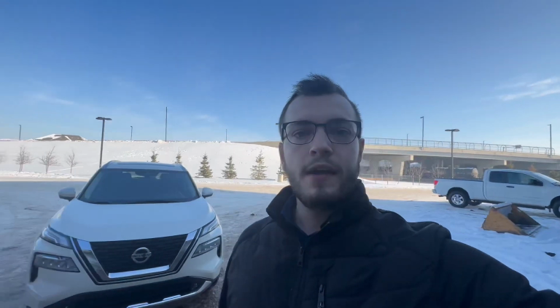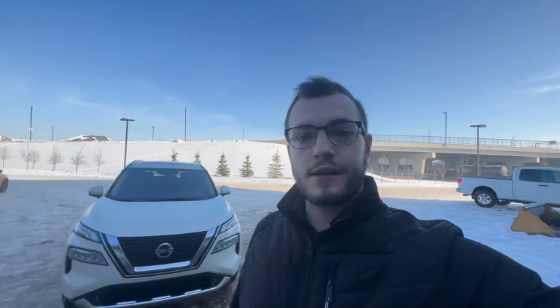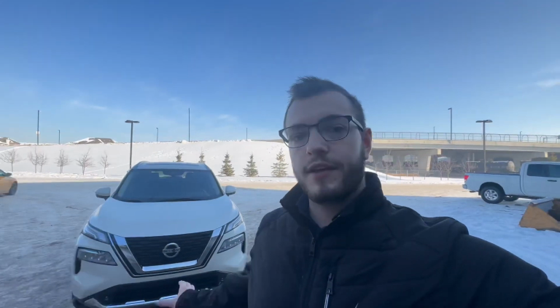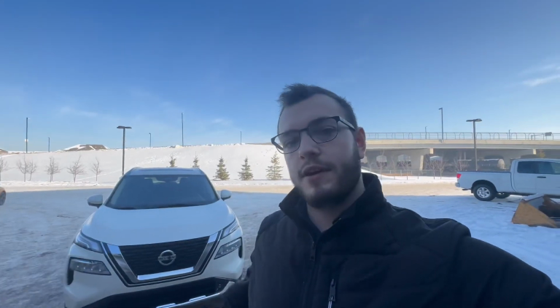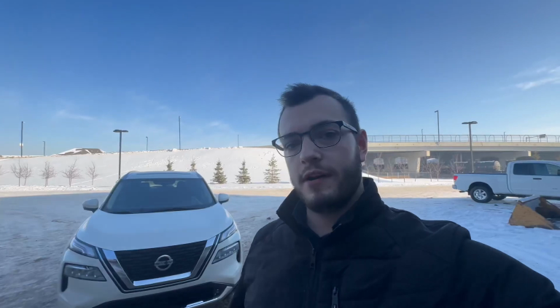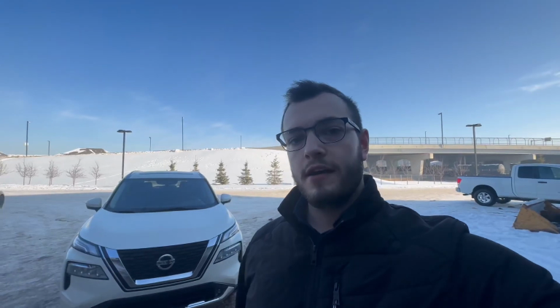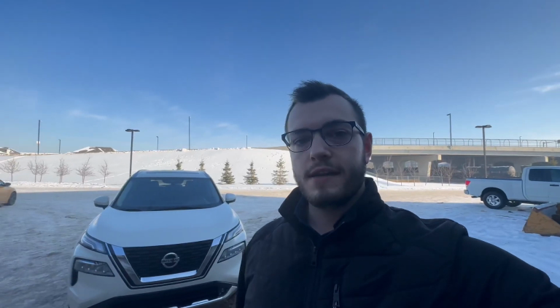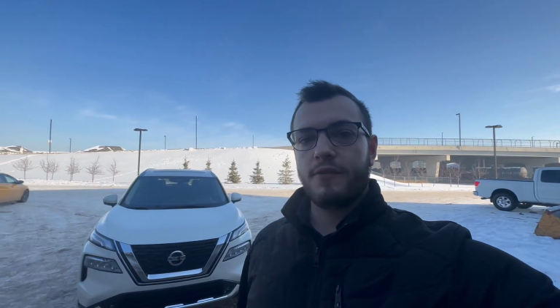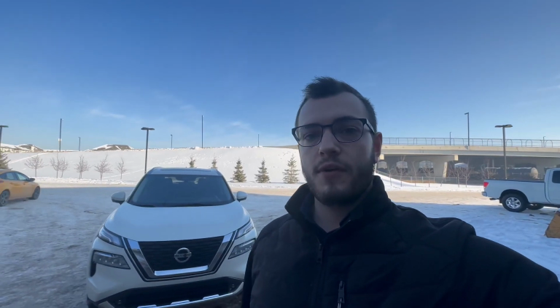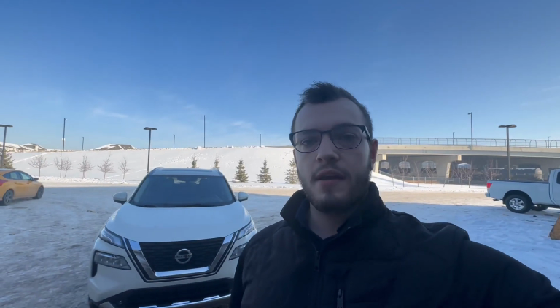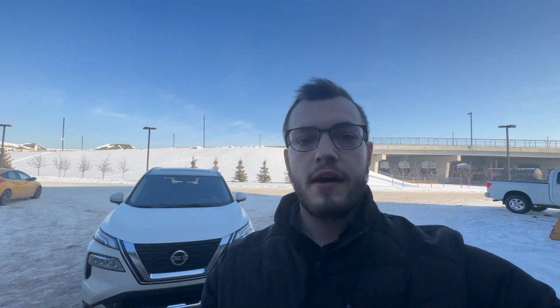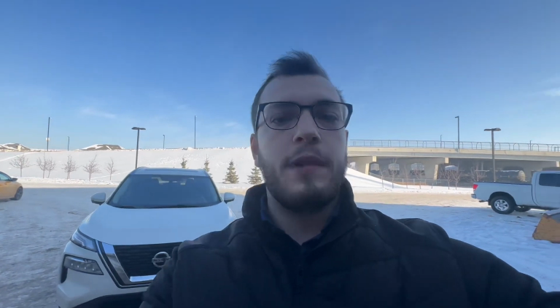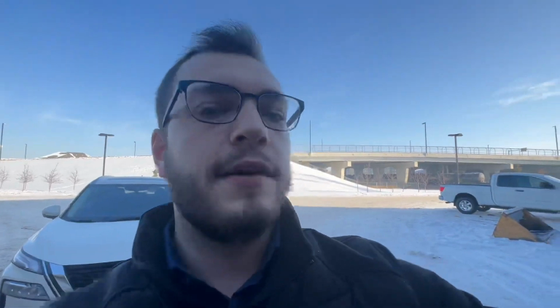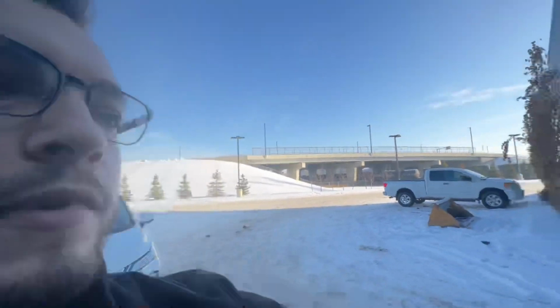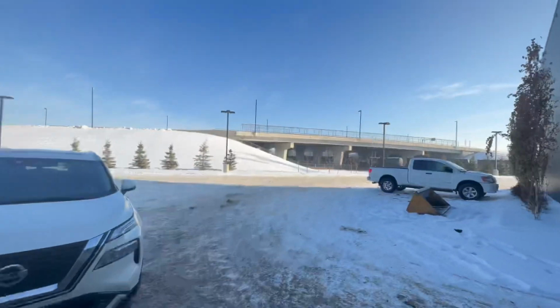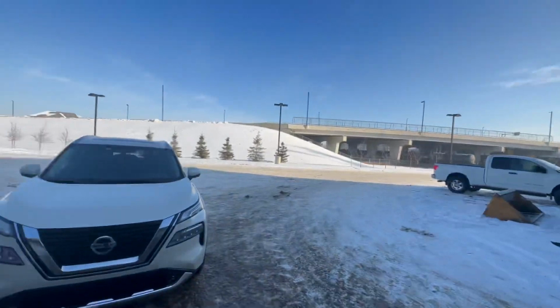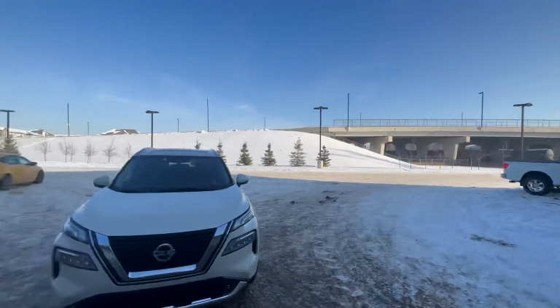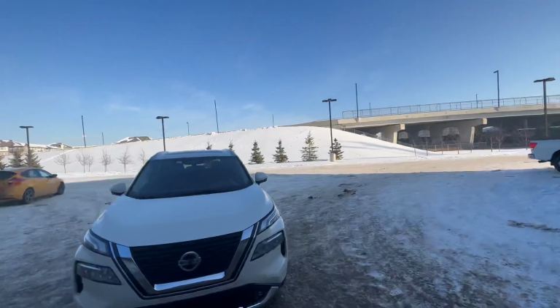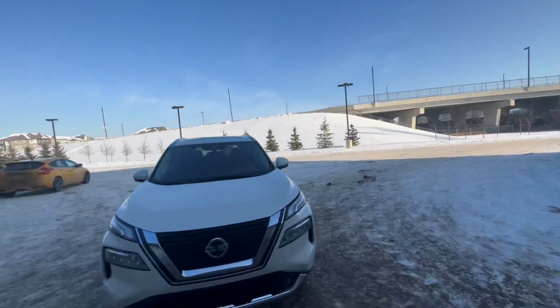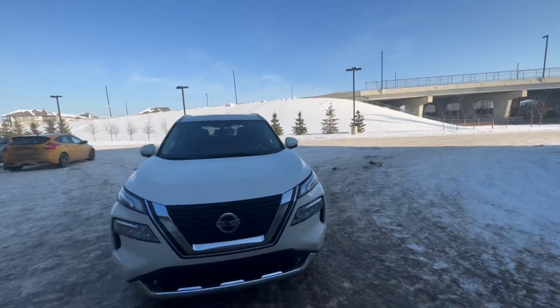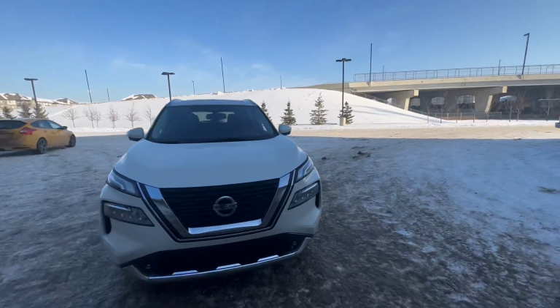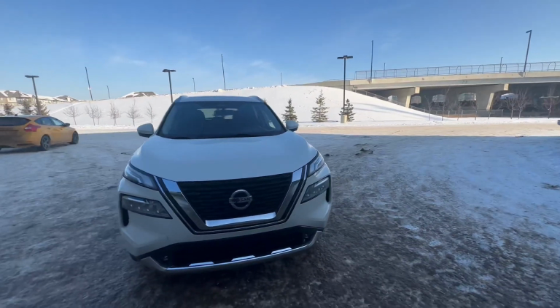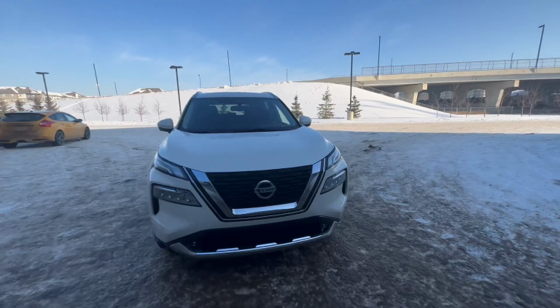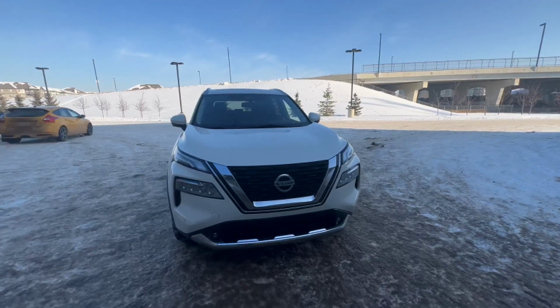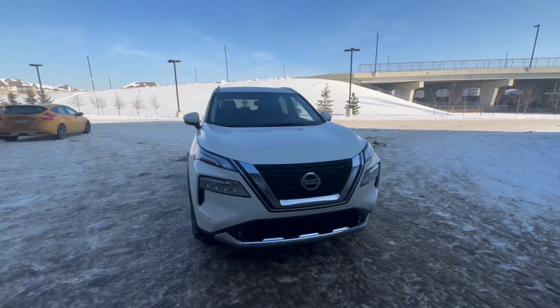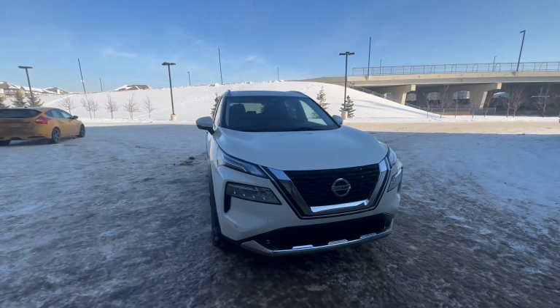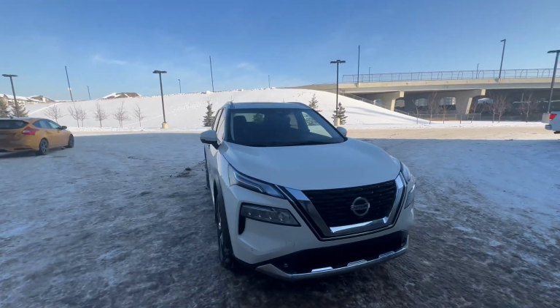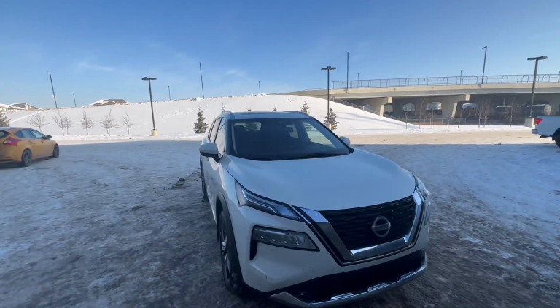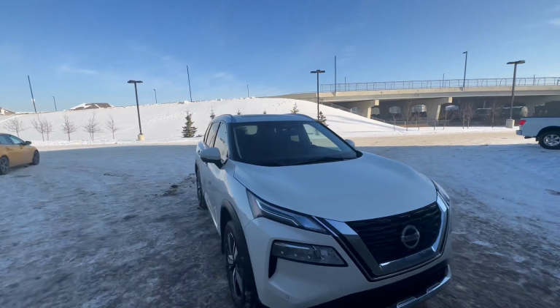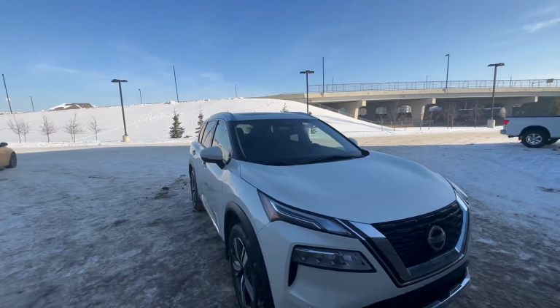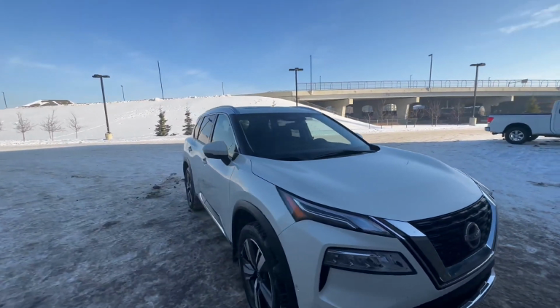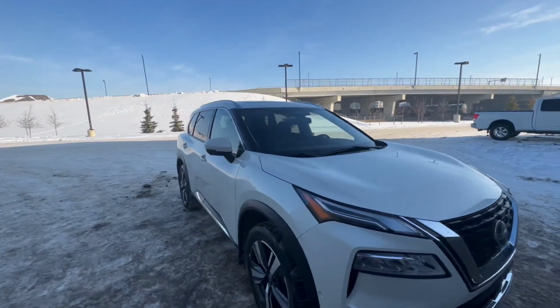This is our 2021 Nissan Rogue Platinum. There are lots of different features I would like to go over with you, but we'll just touch on the outside real quick.